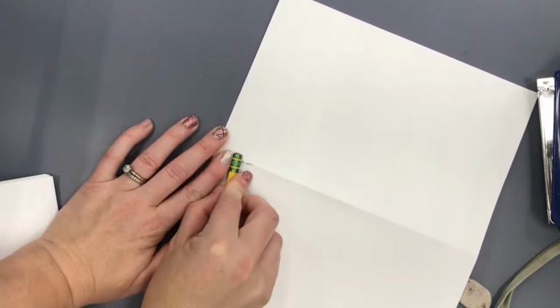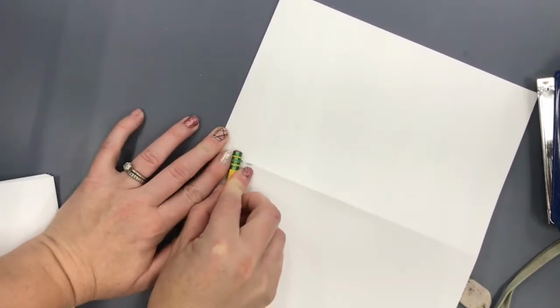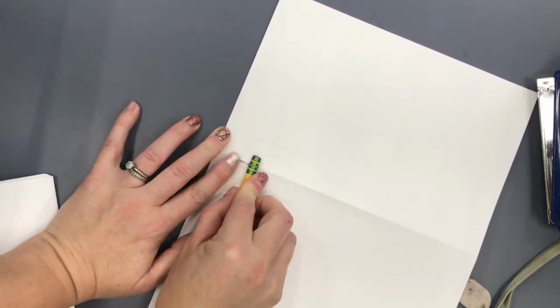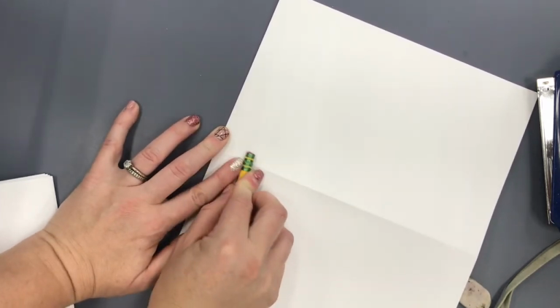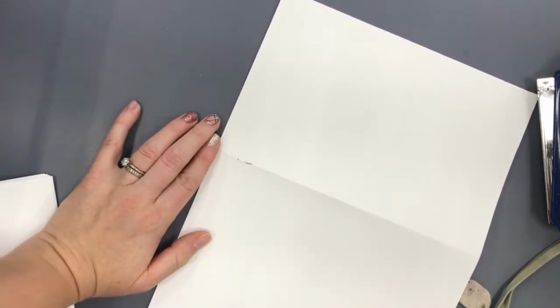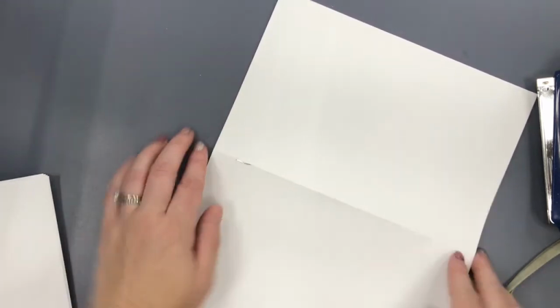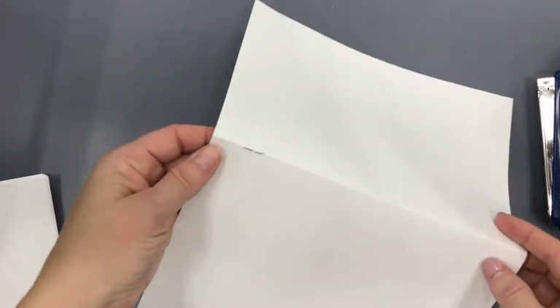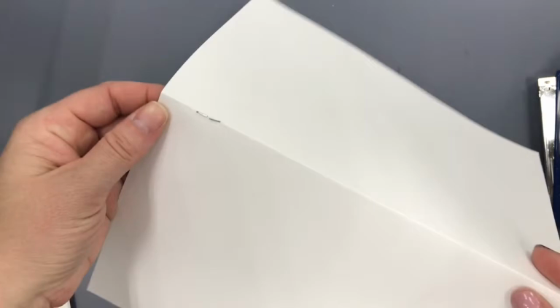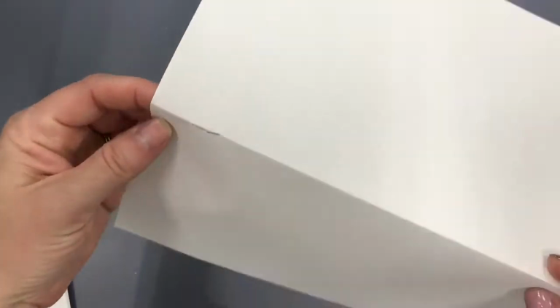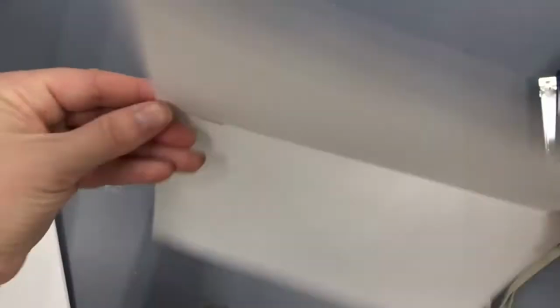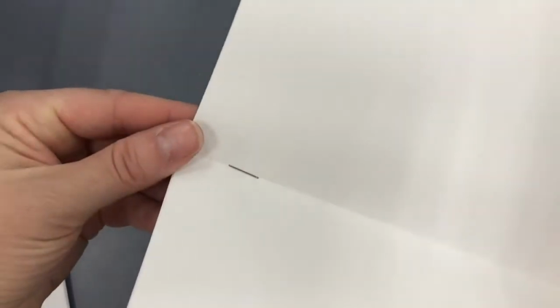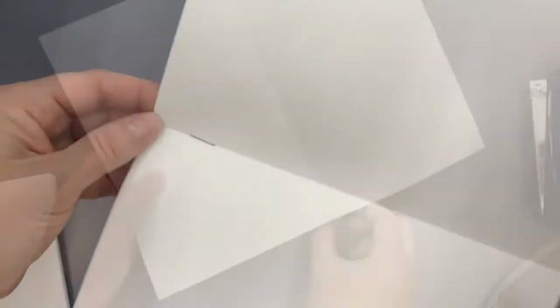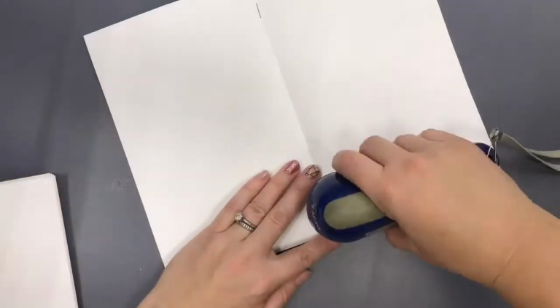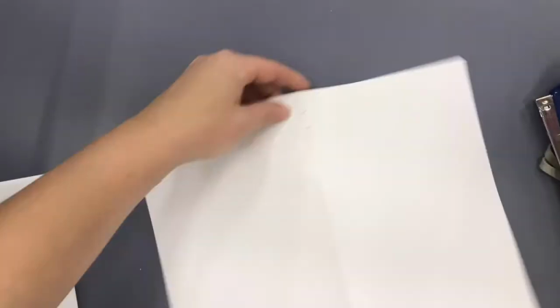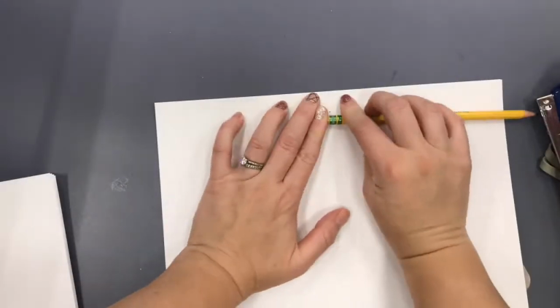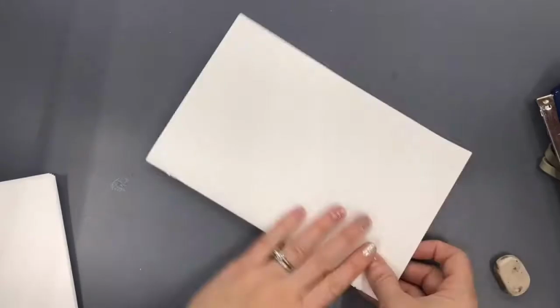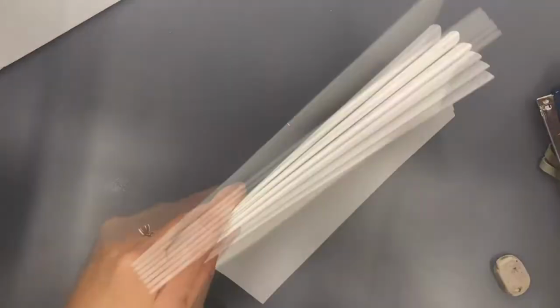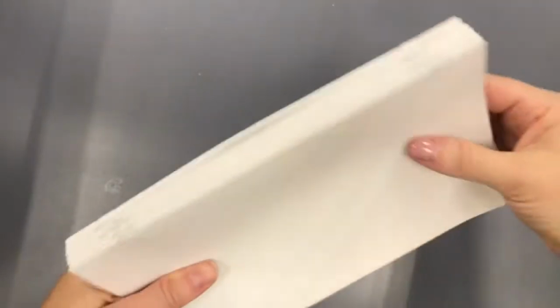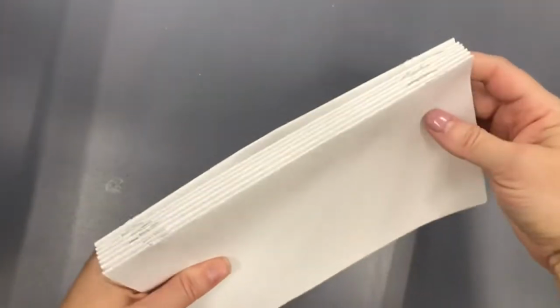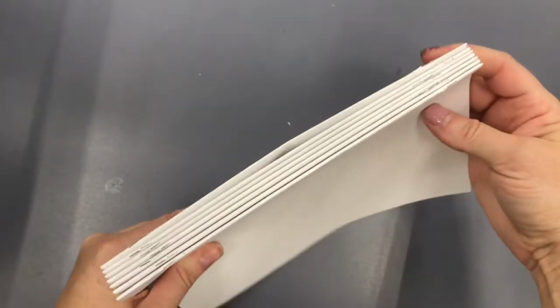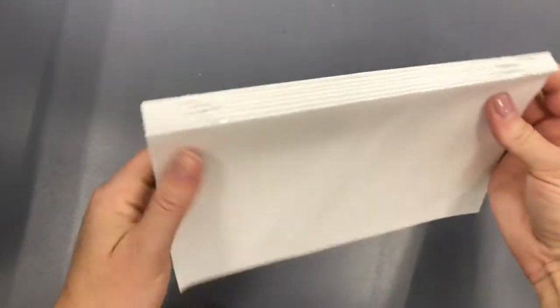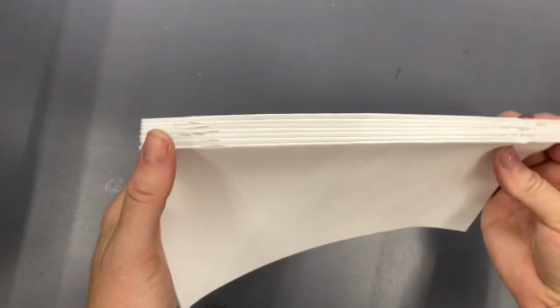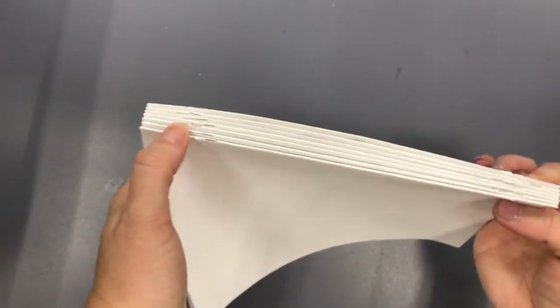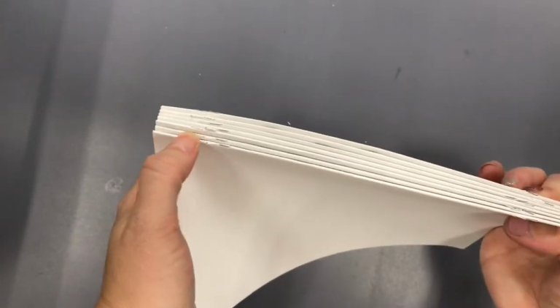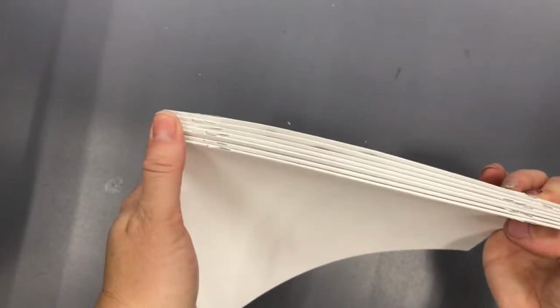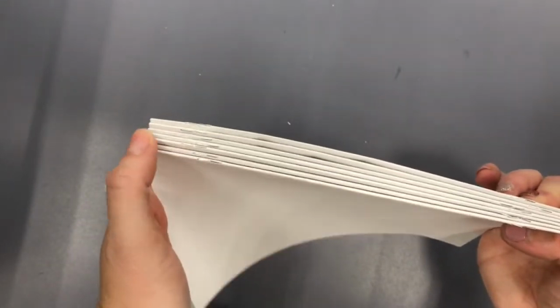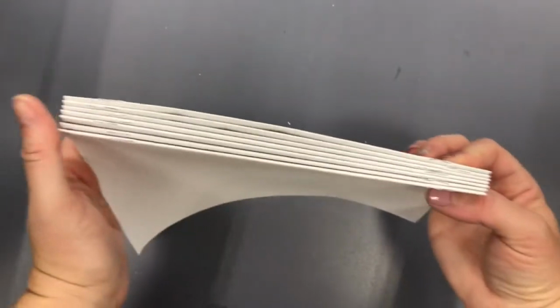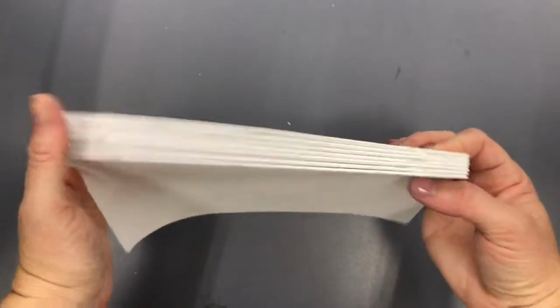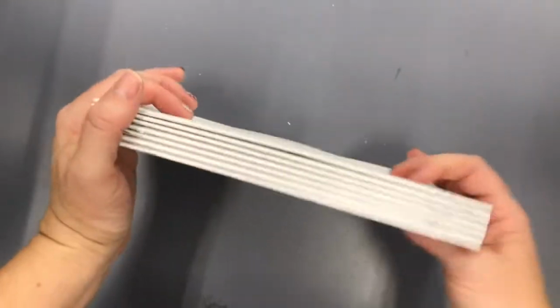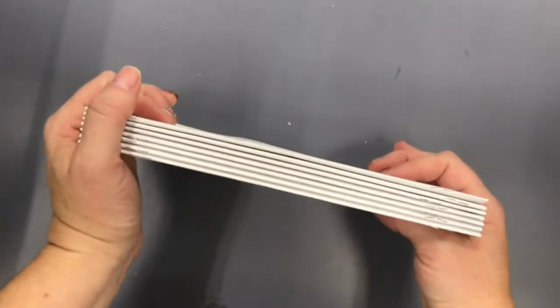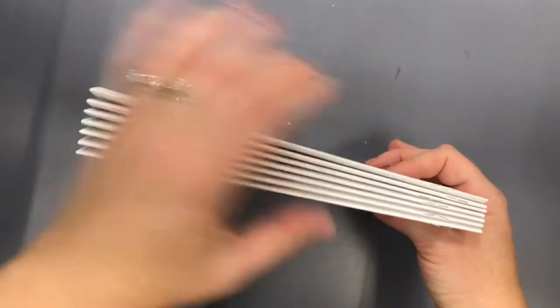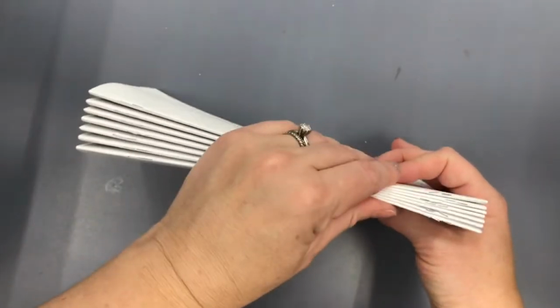It might be a good idea to use something metal — like I used the tip of a pencil — to force the staples down so you don't poke your finger. Repeat that step on each section. You can put two or three staples in each section, whichever you feel is right for your book.